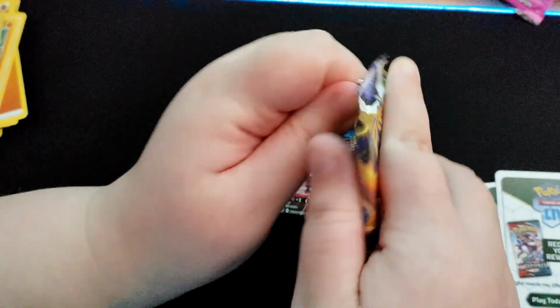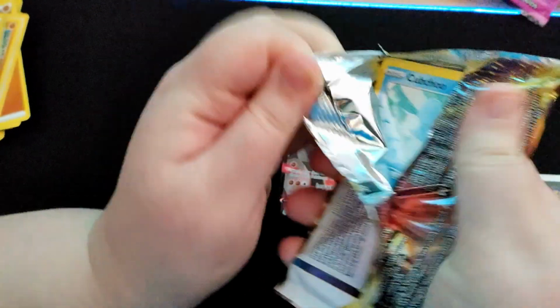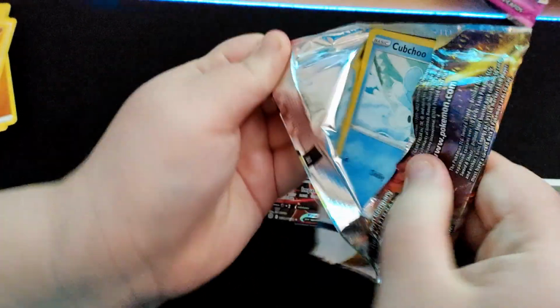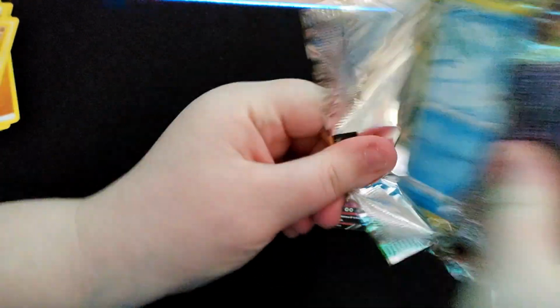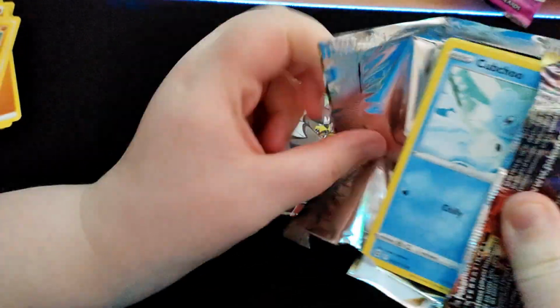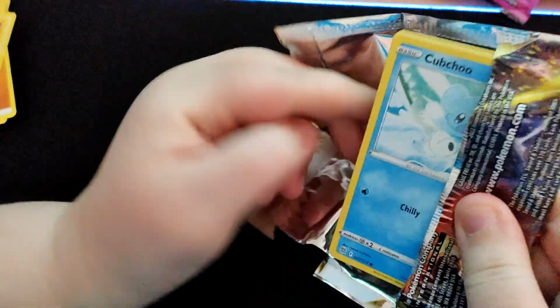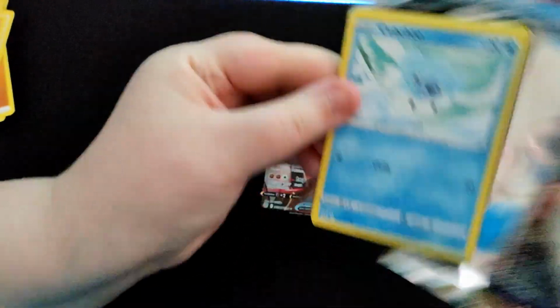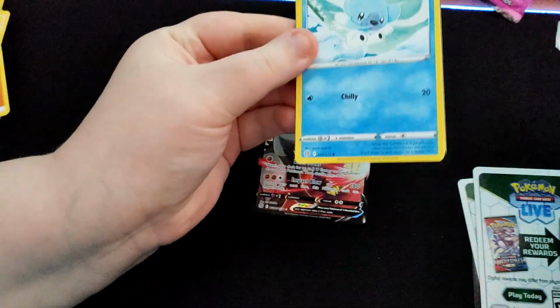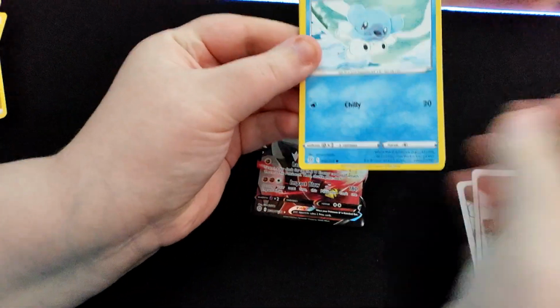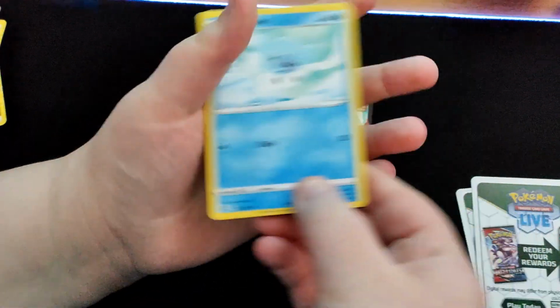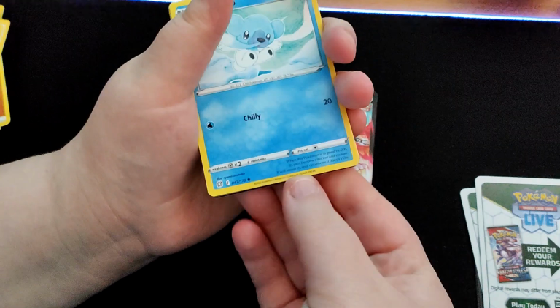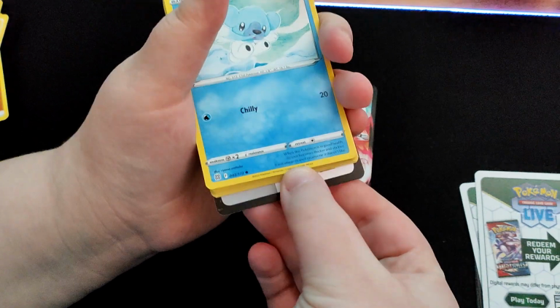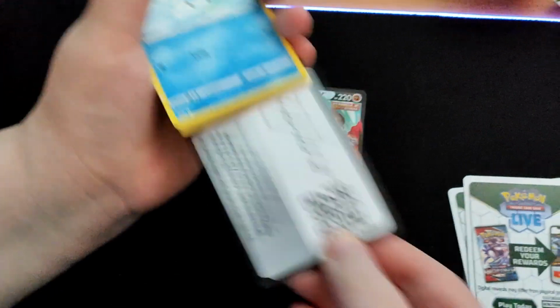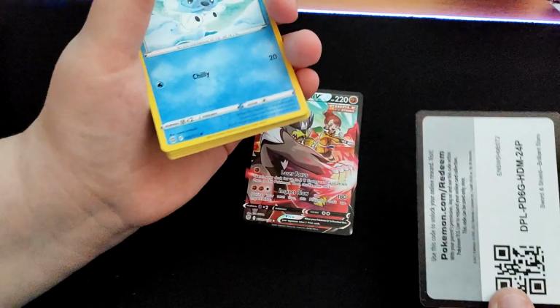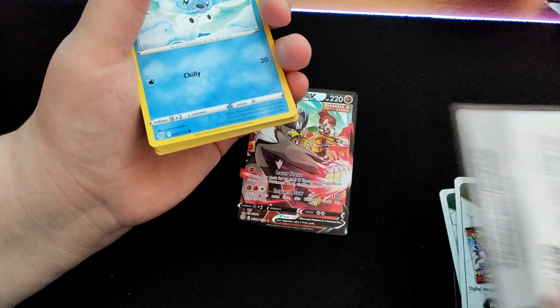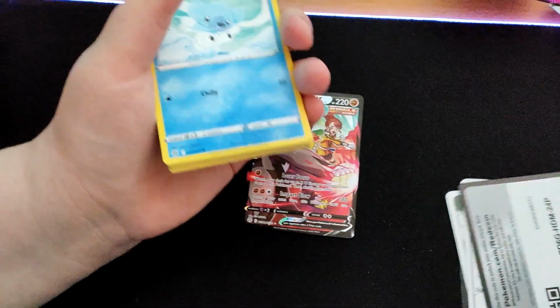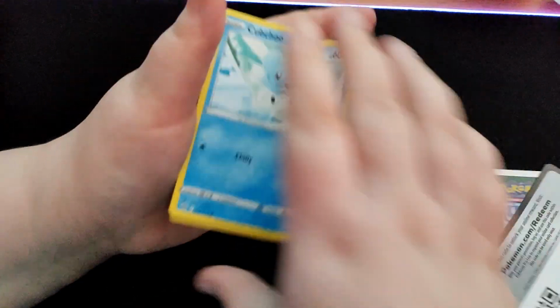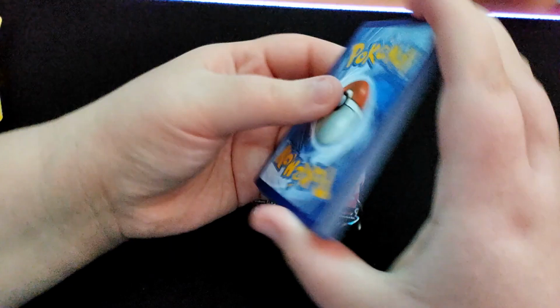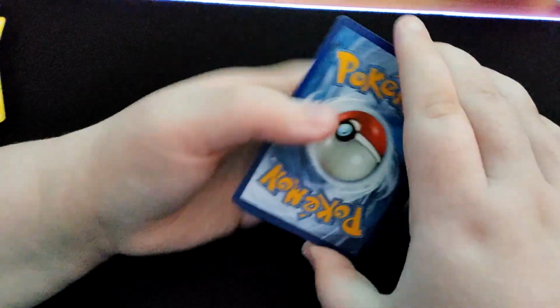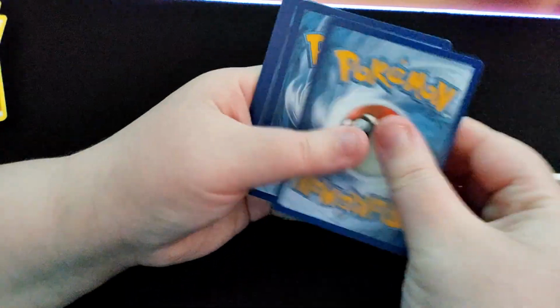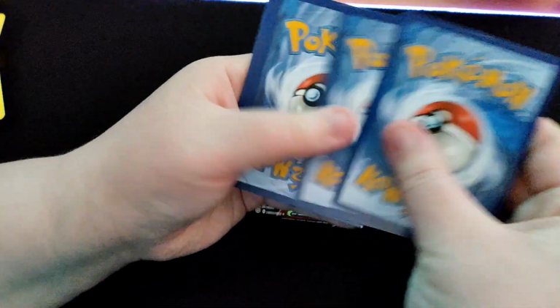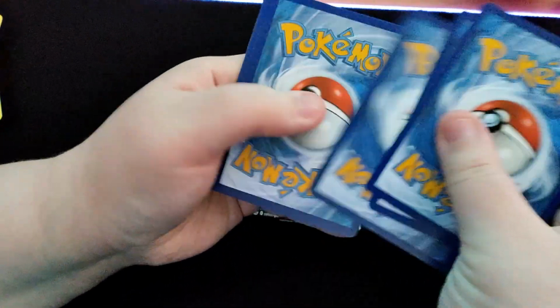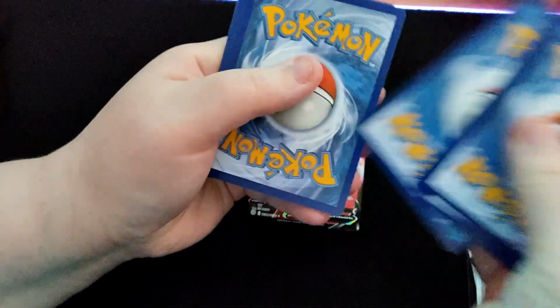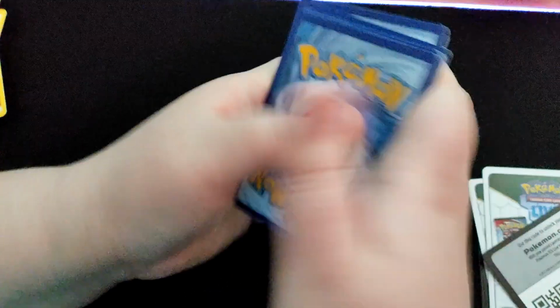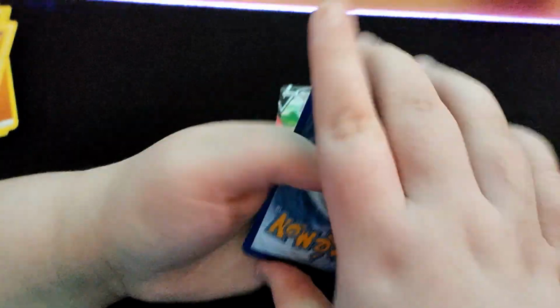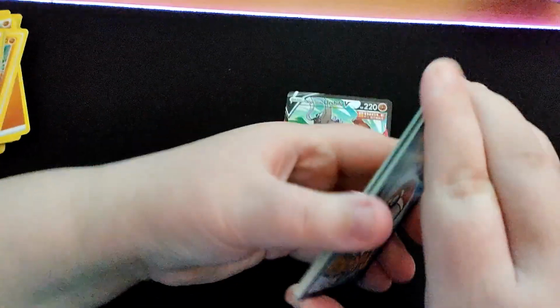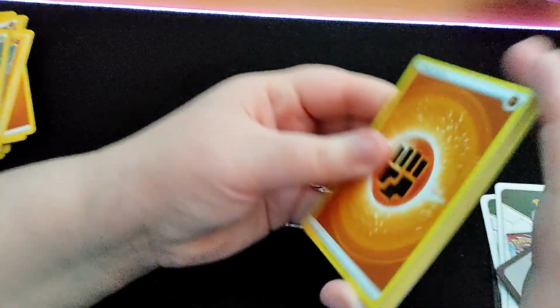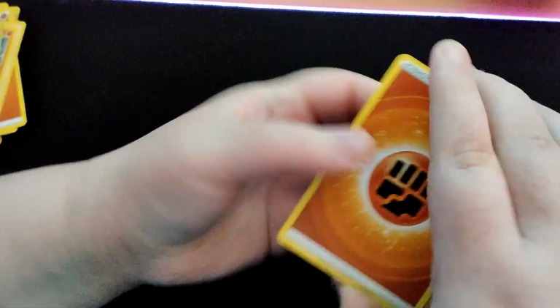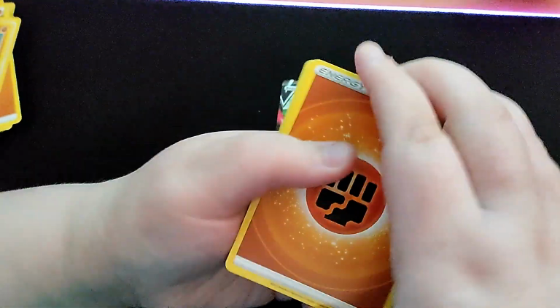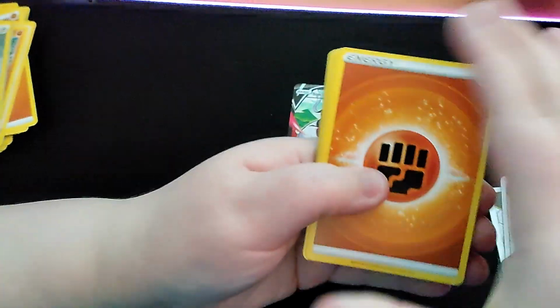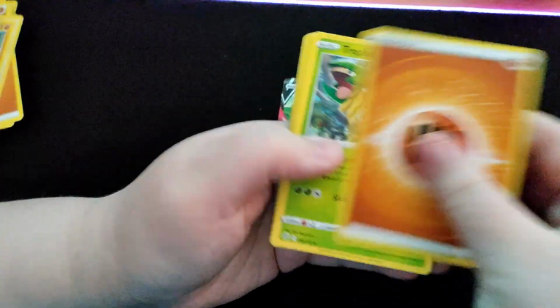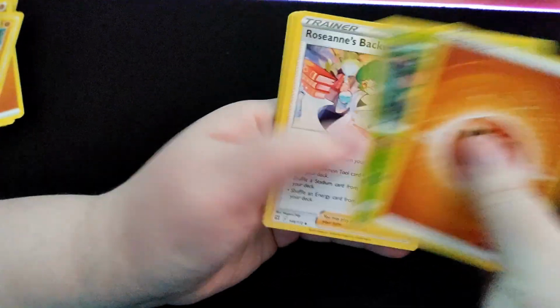One more hit, please. Come on, Charizard. The last two cards we need for Brilliant Stars — Rainbow Charizard or Alt Art Charizard. That is it.